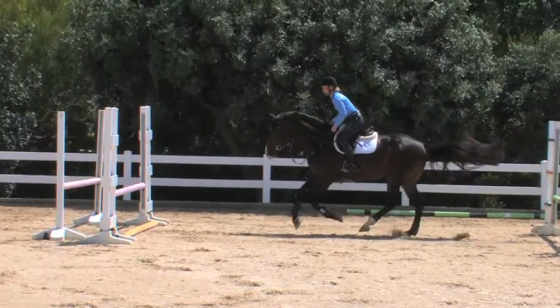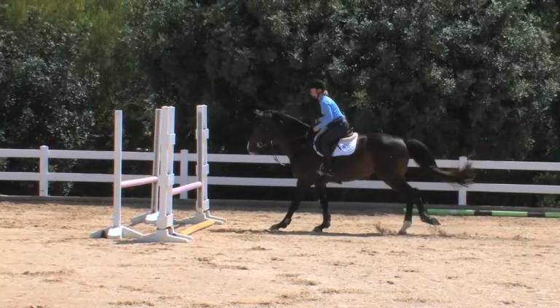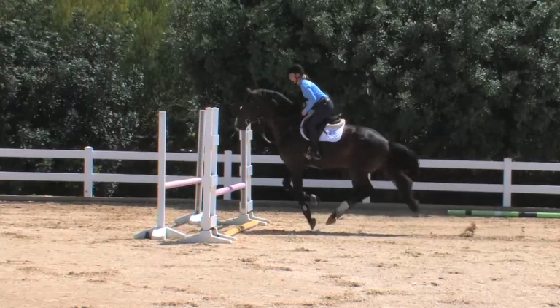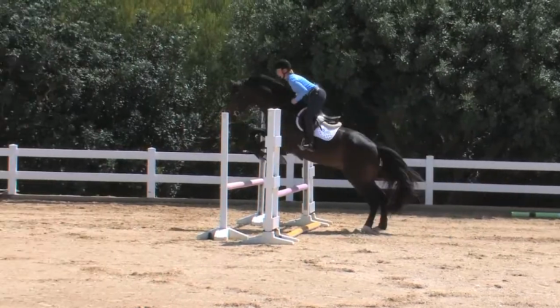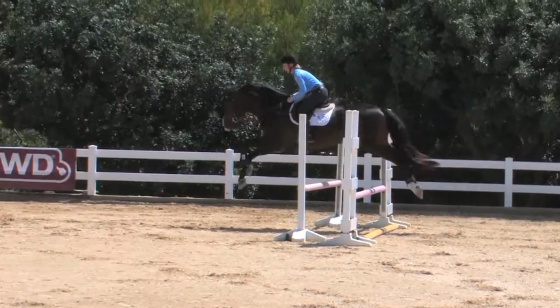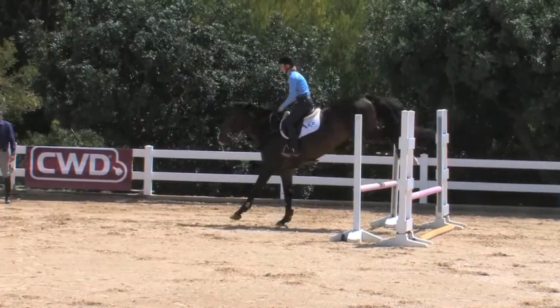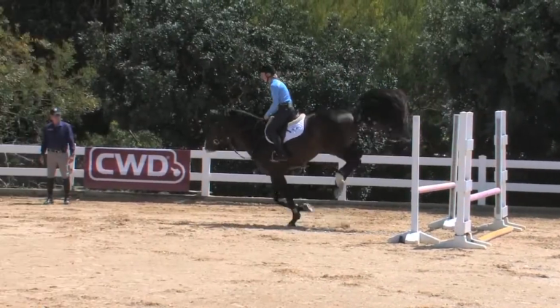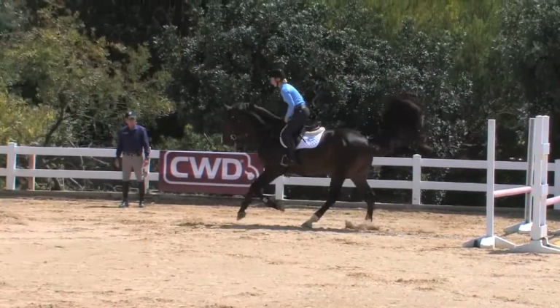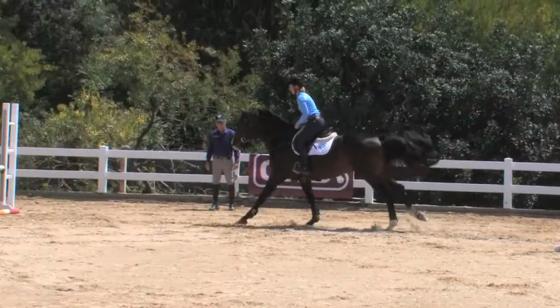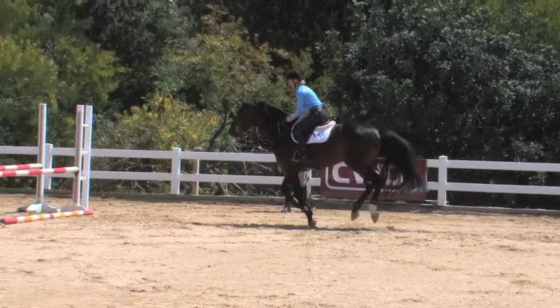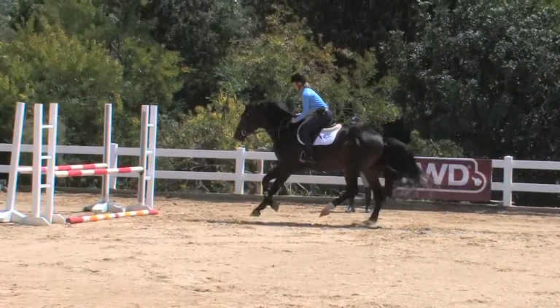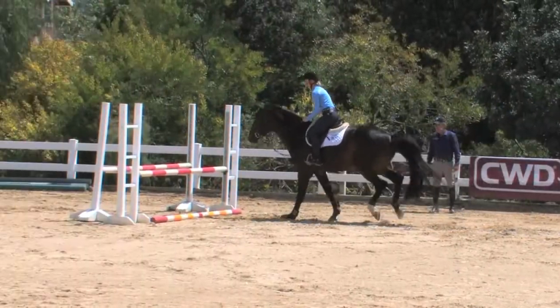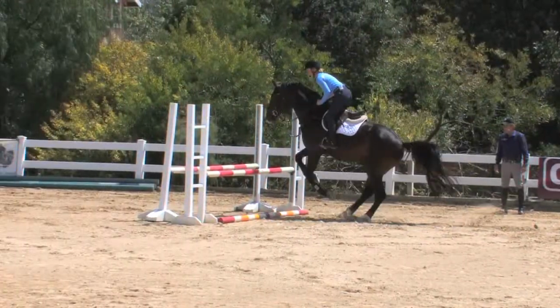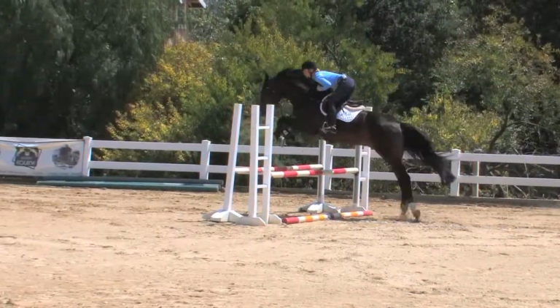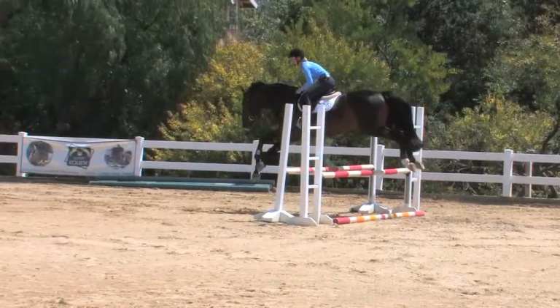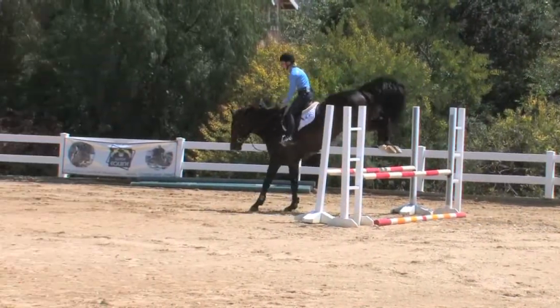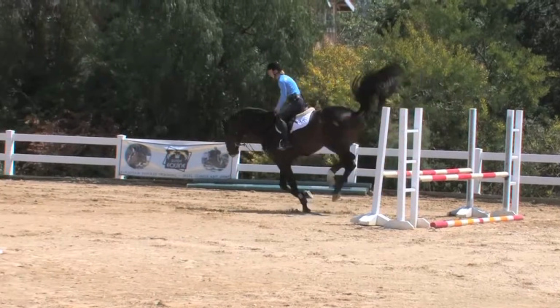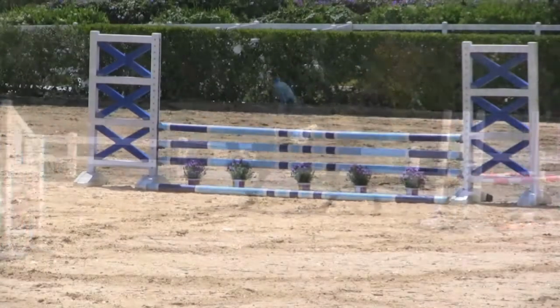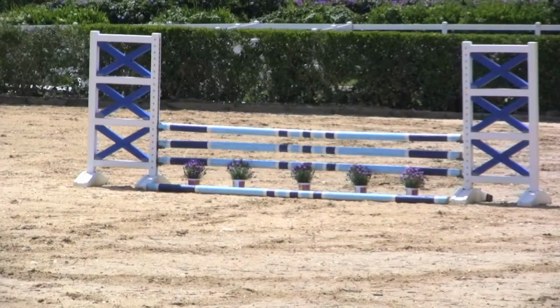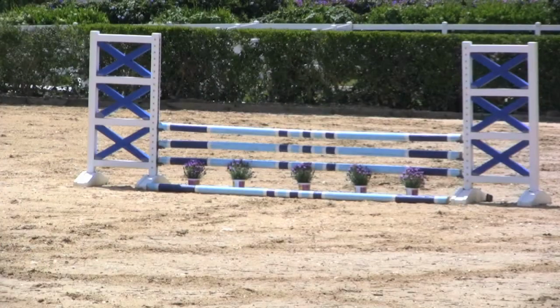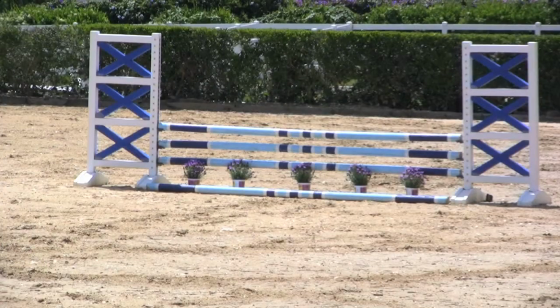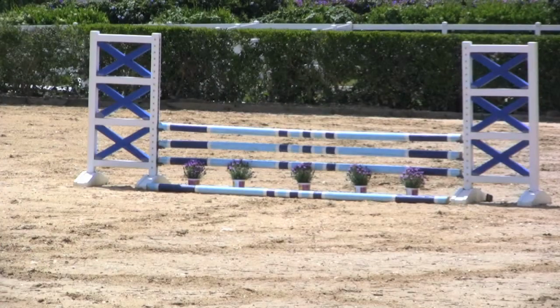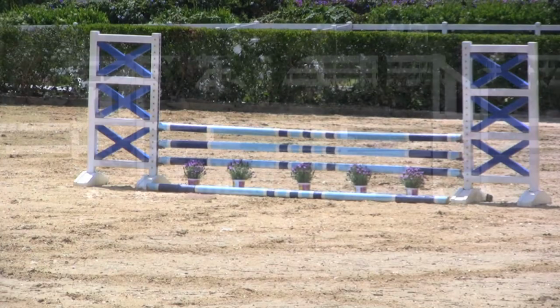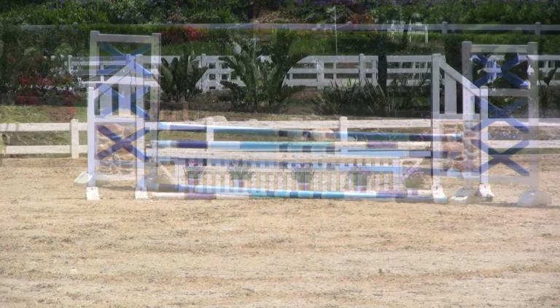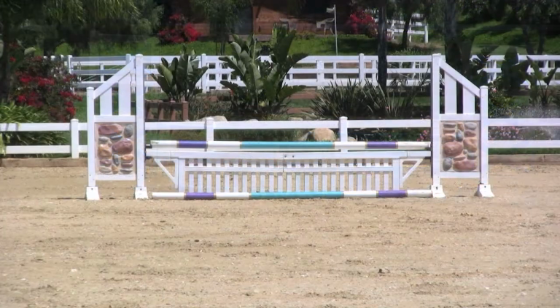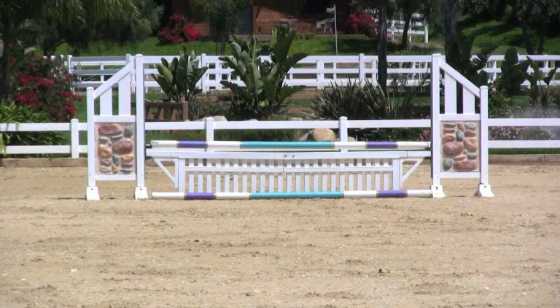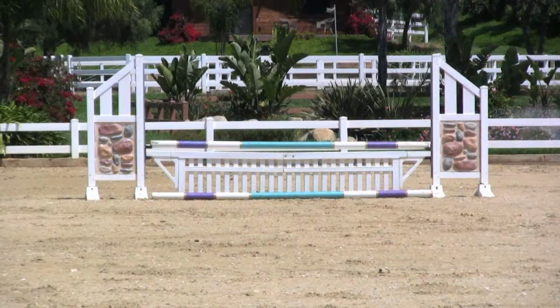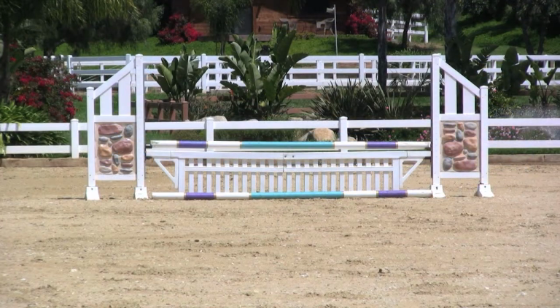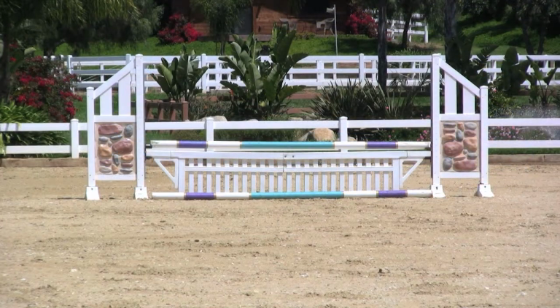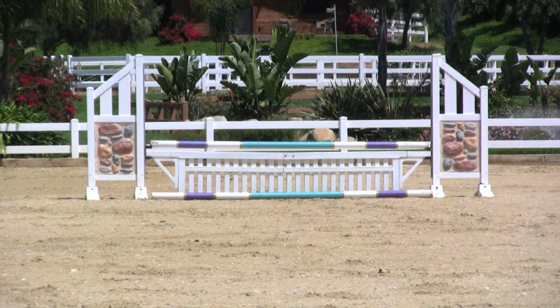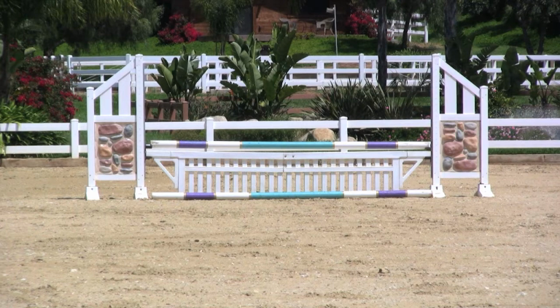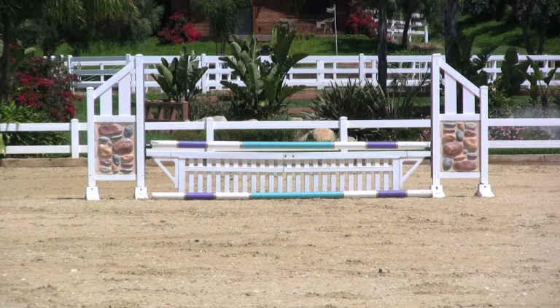Now we're introducing color to the horse — before we used plain rails. We've got some flowers here, and we're going to introduce a little gate to them. You want to blend these things in now to your schools.